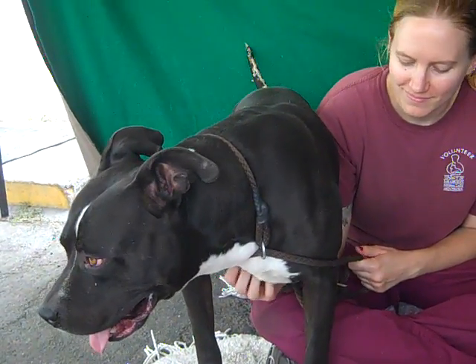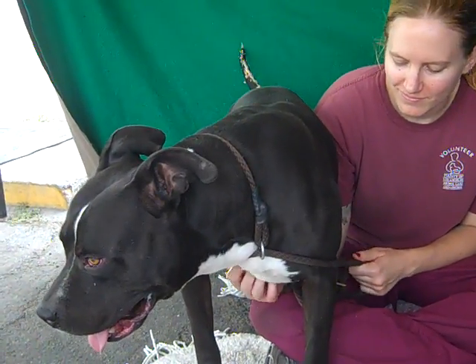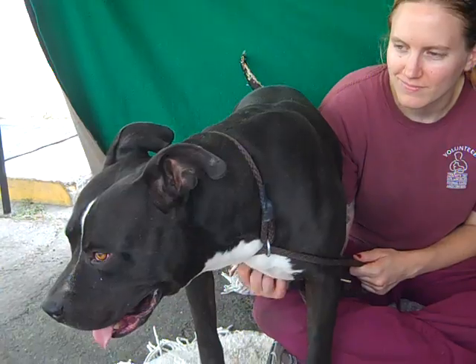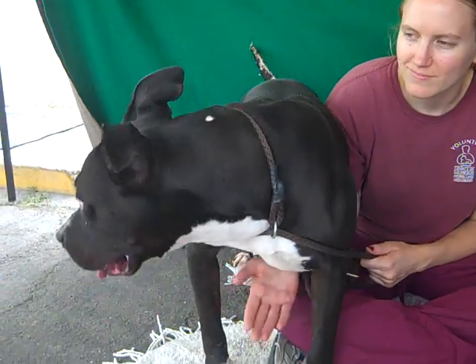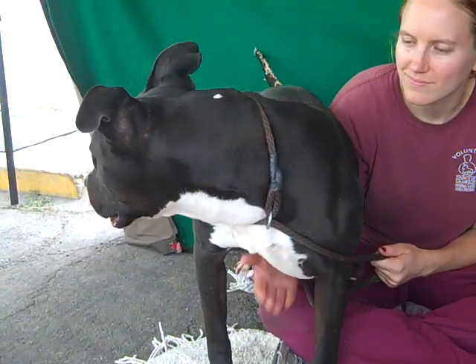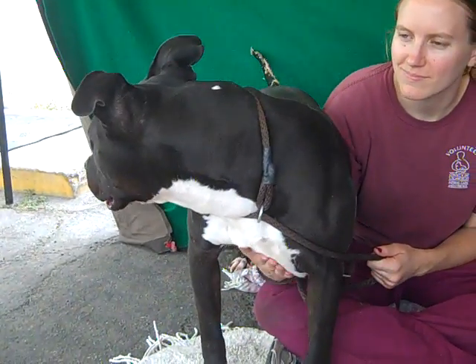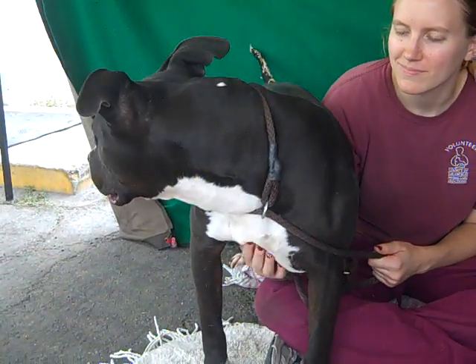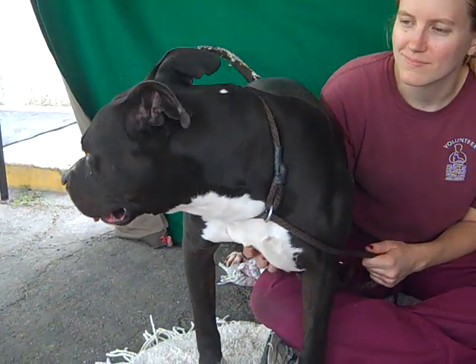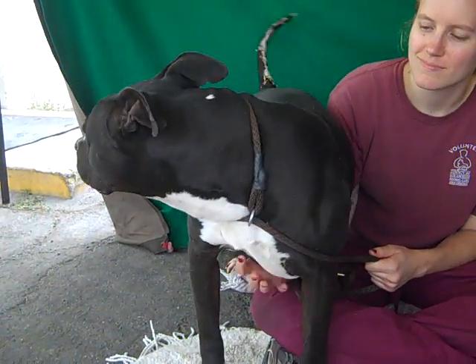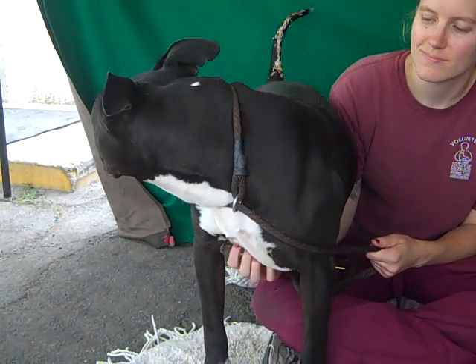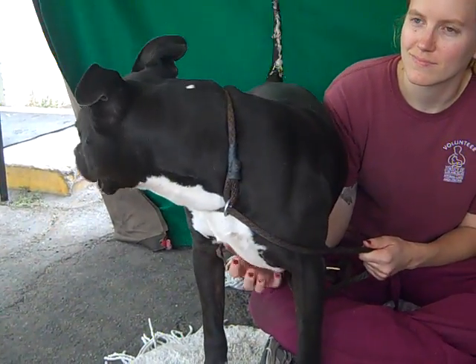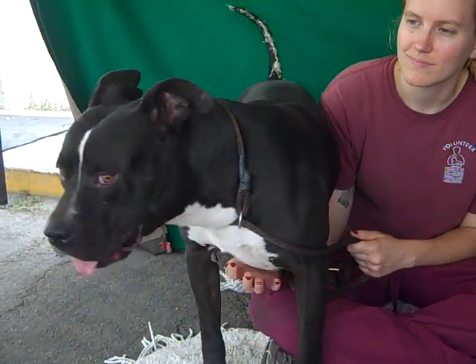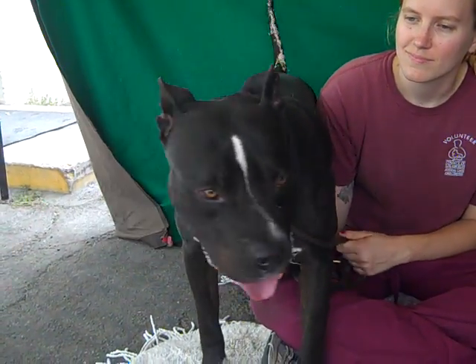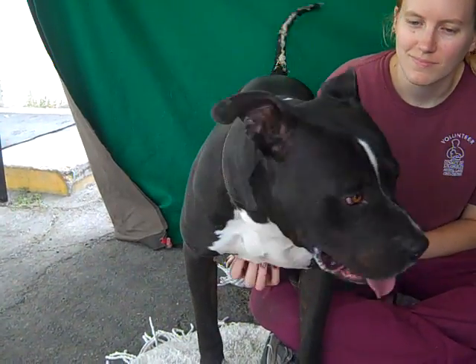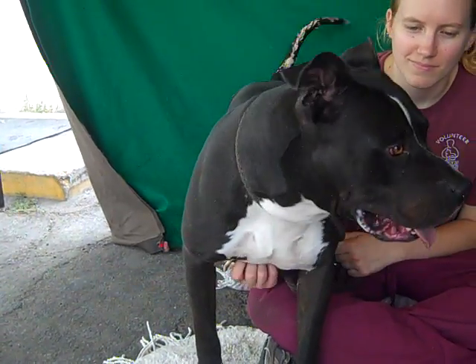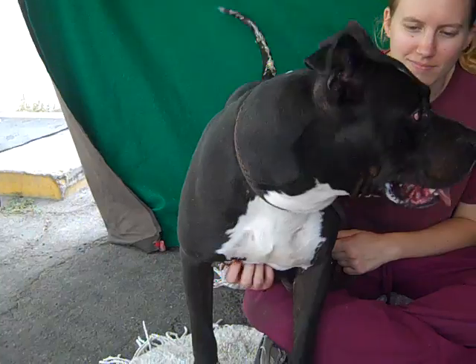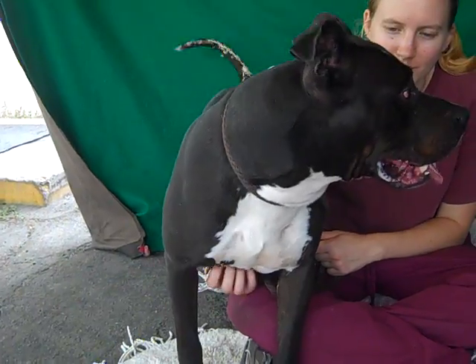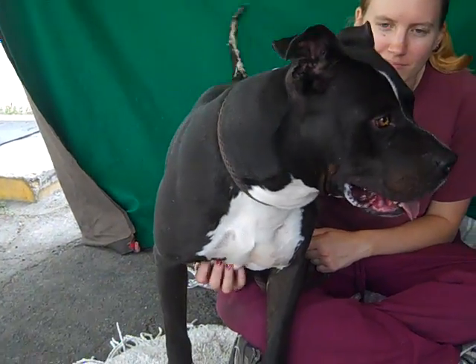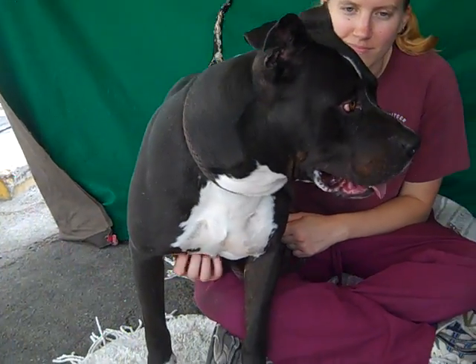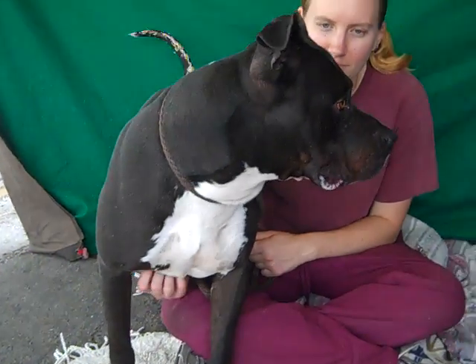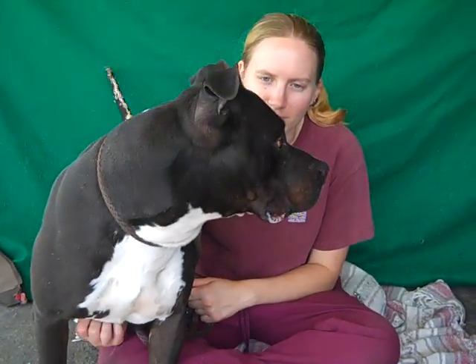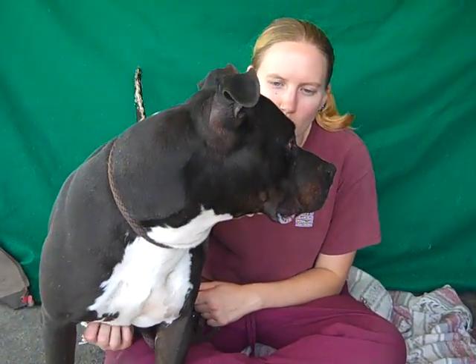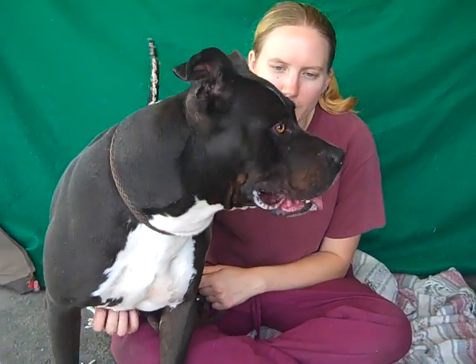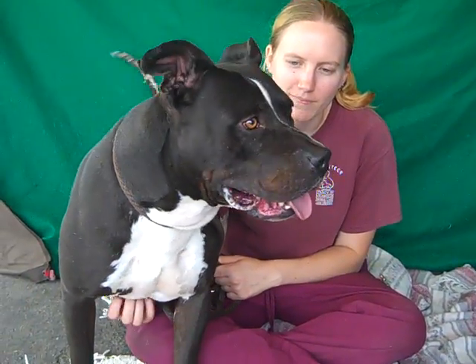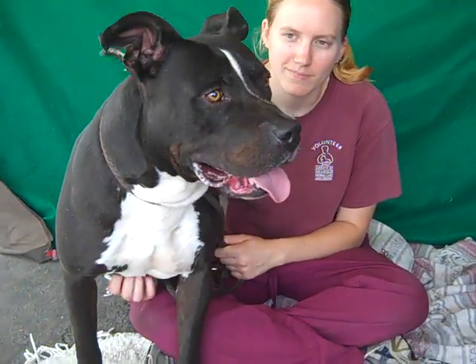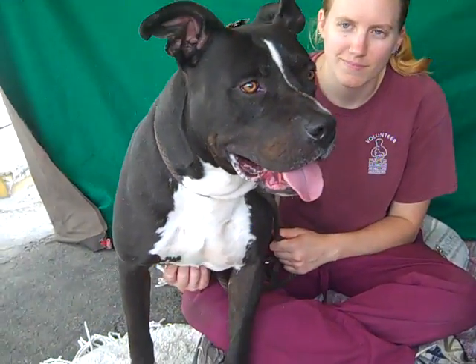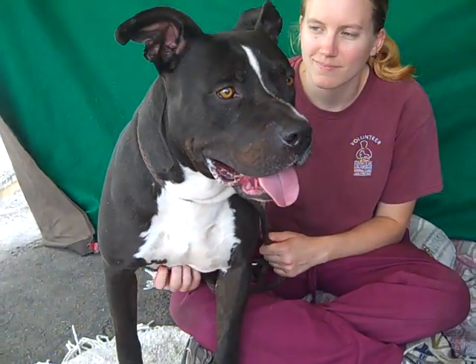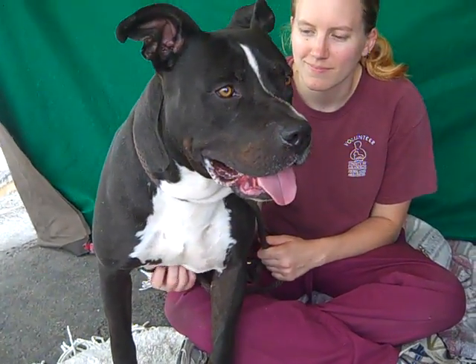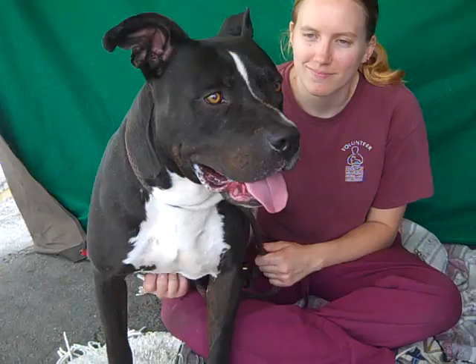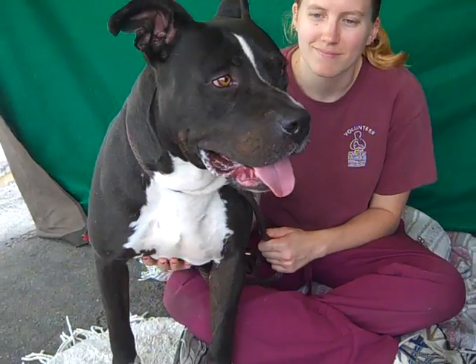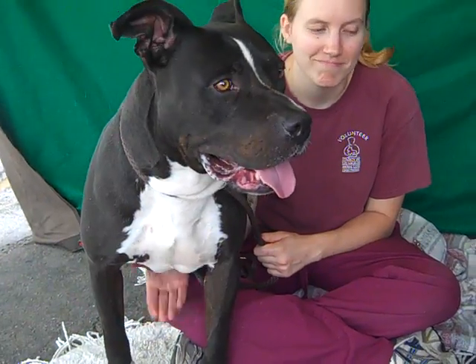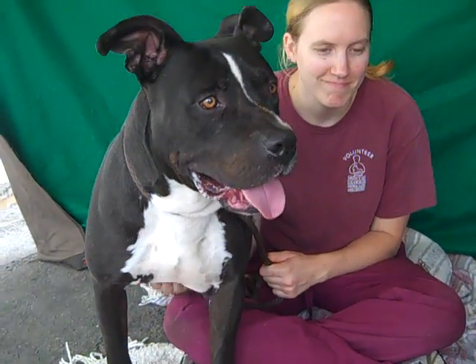He is about four years old, came to the shelter as a stray way back on July 7th. Doesn't say from where. He is a lot of dog — he's a sweetheart, but he's a lot of dog. He weighs 88 pounds.